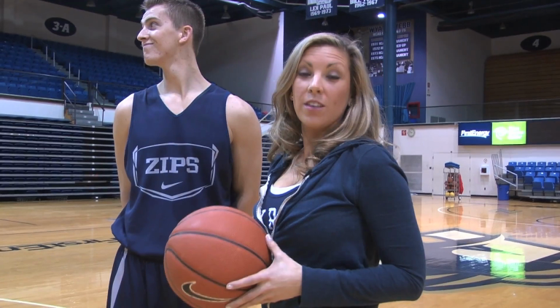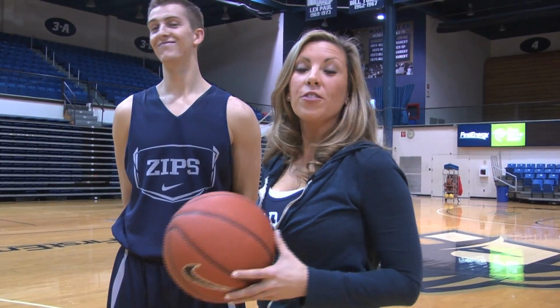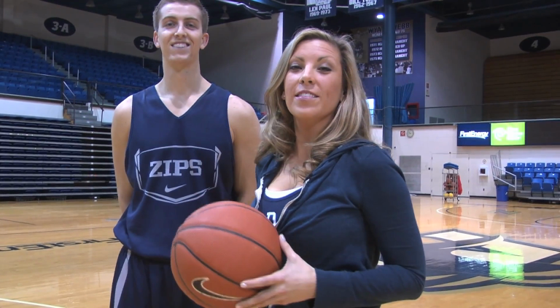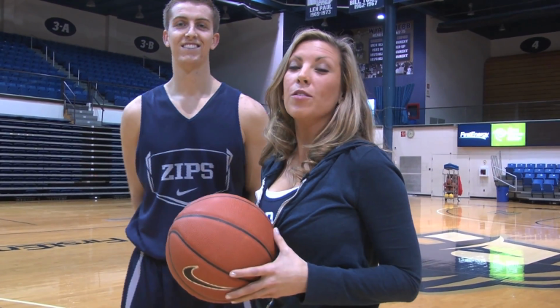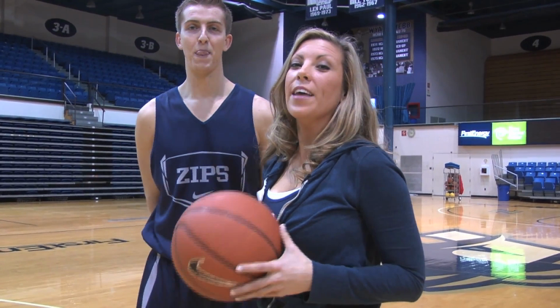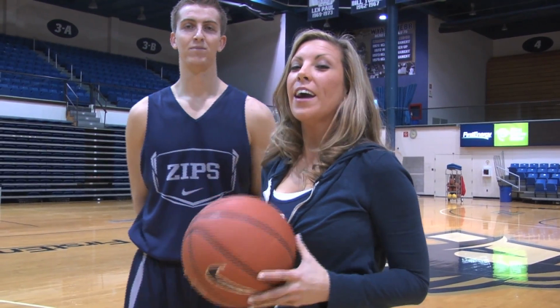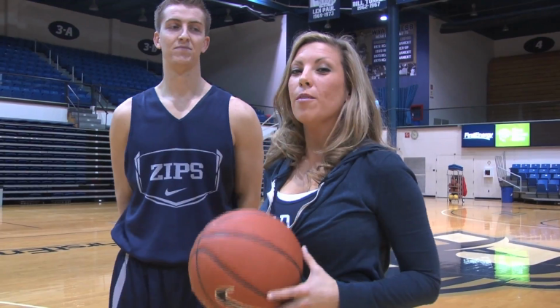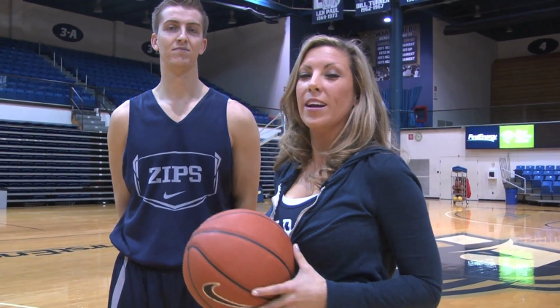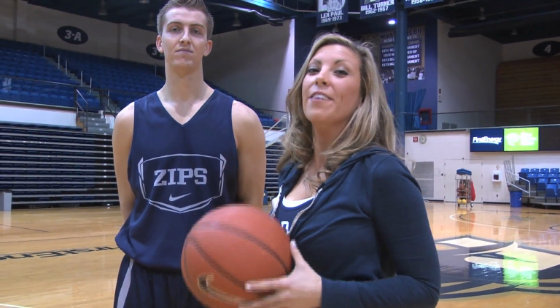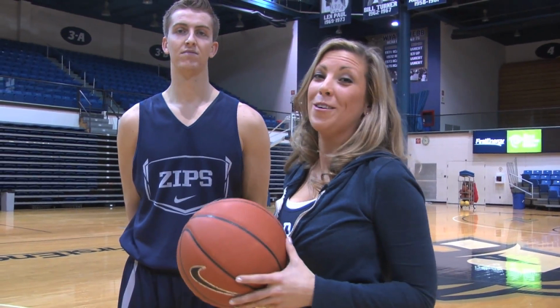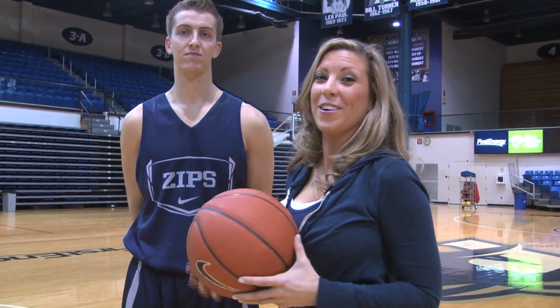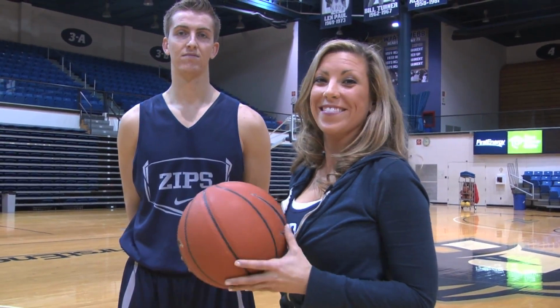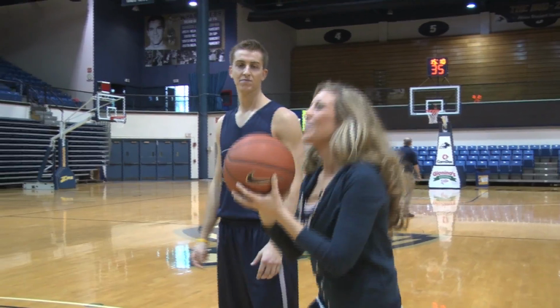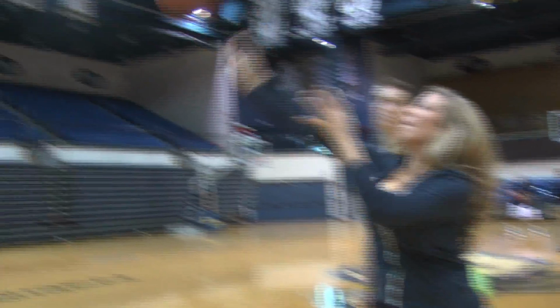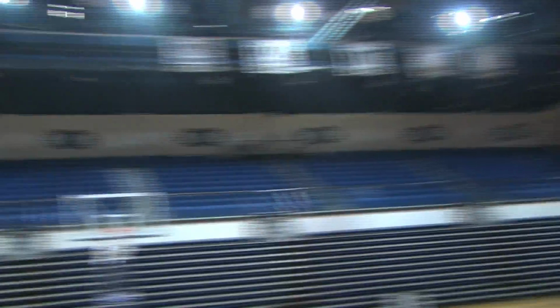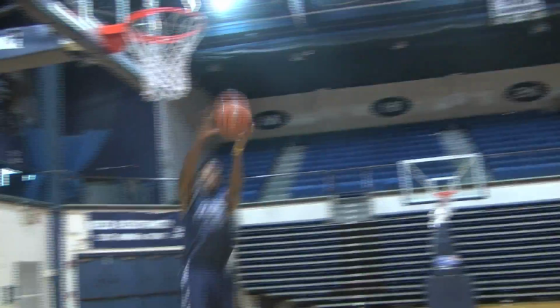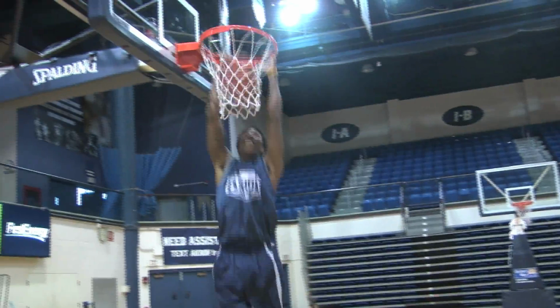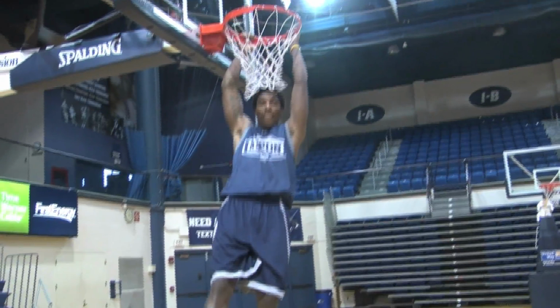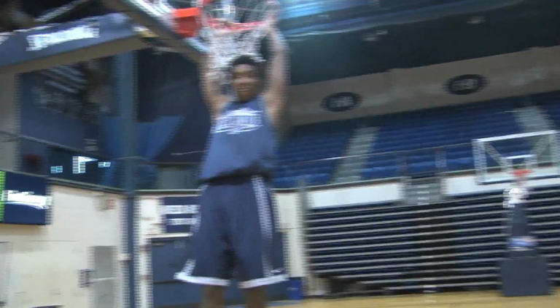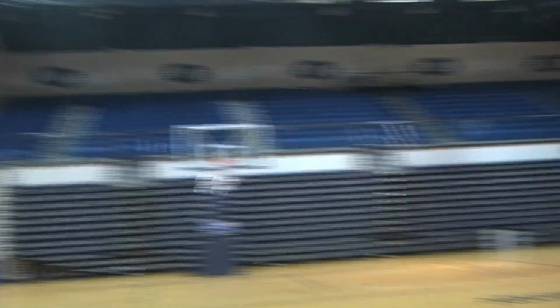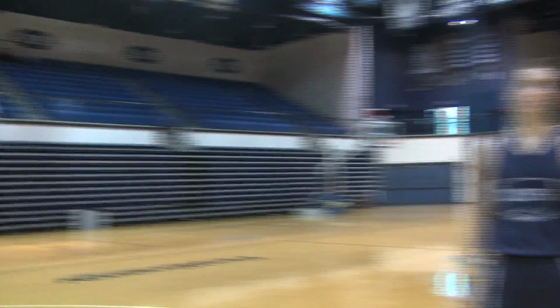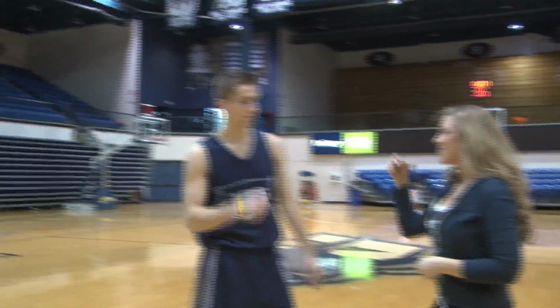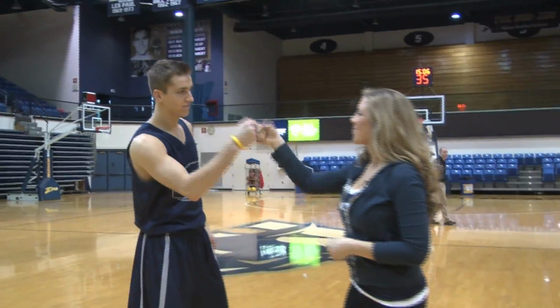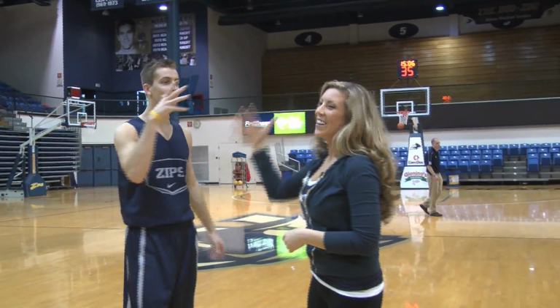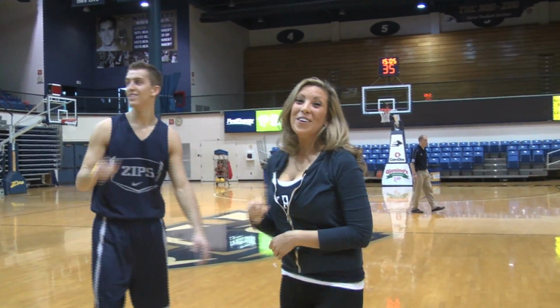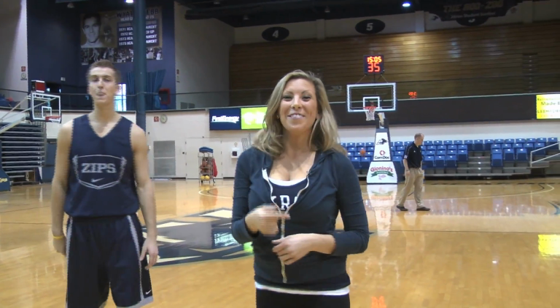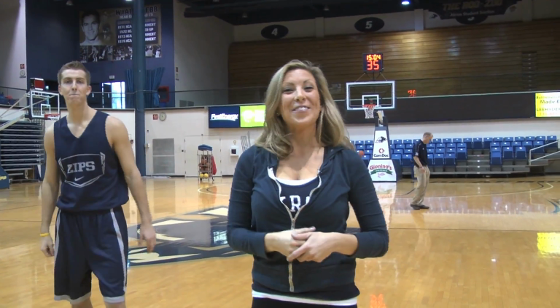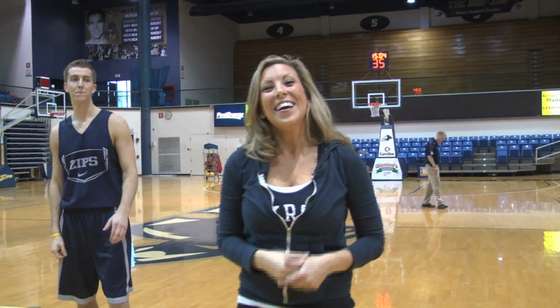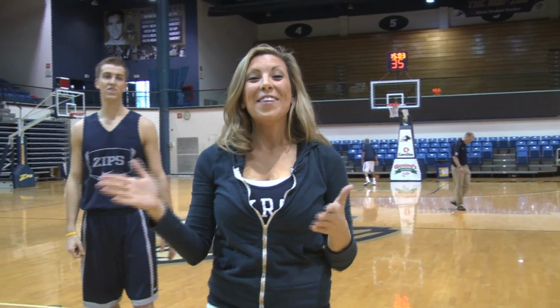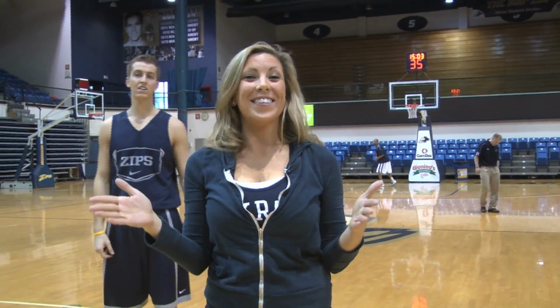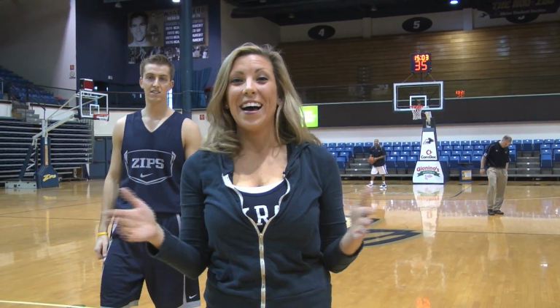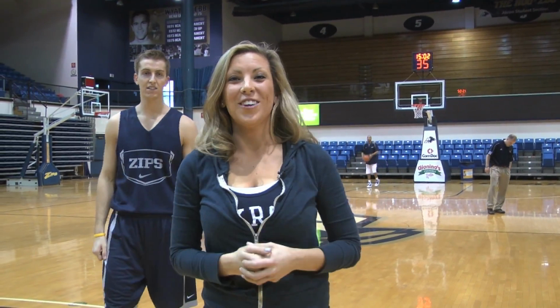So after receiving some tips from Brian, I think I found the best way to be valuable on the court. Joe, if you're keeping score, that was an assist, not a missed shot.